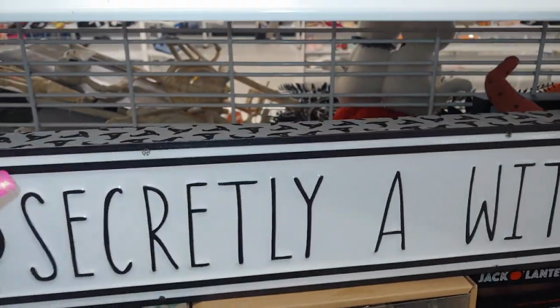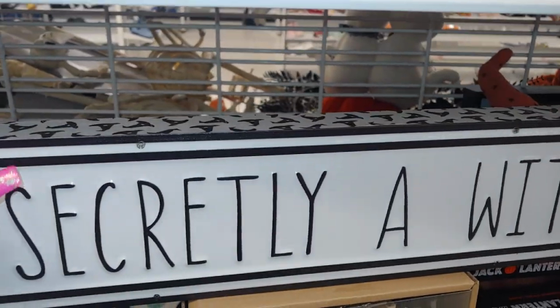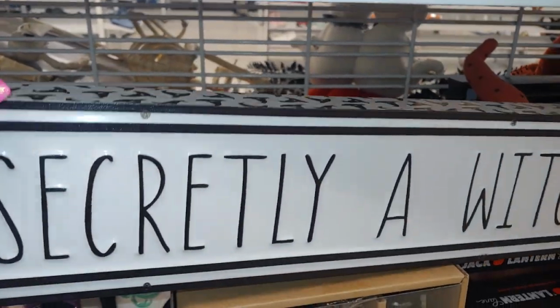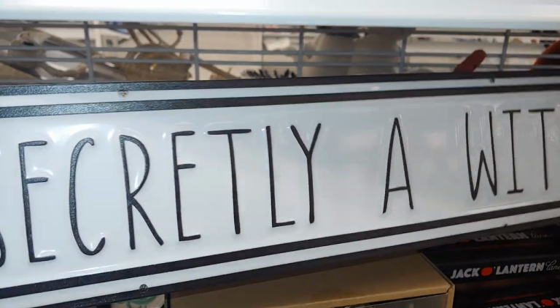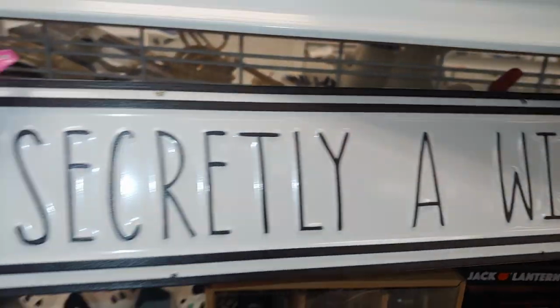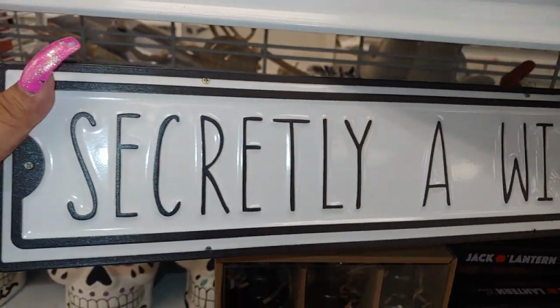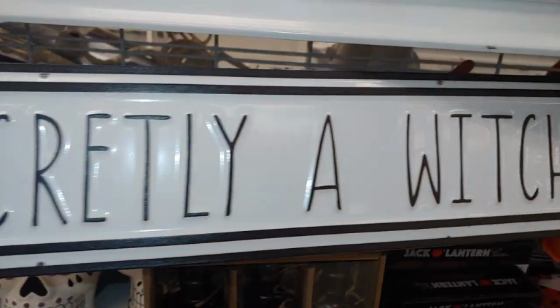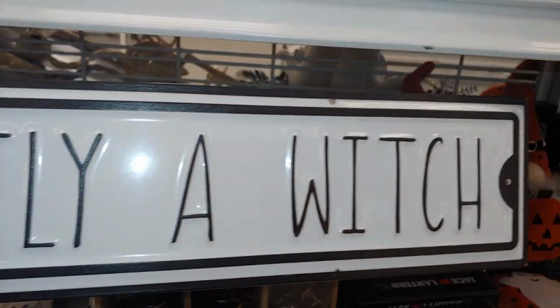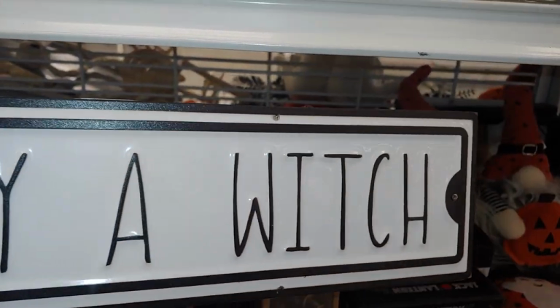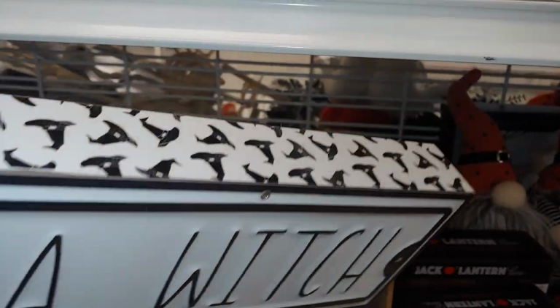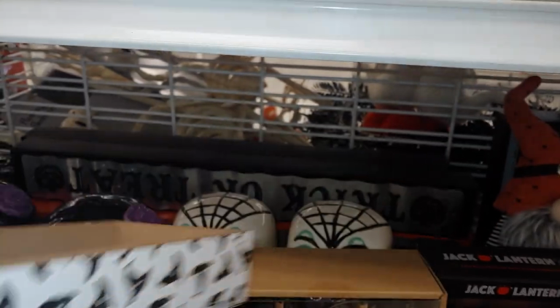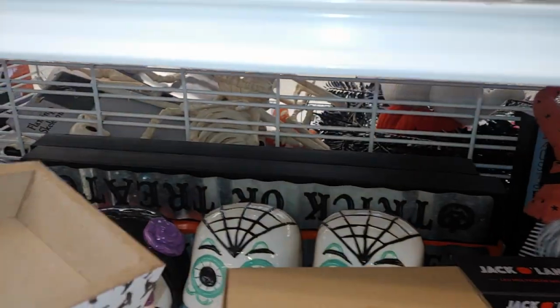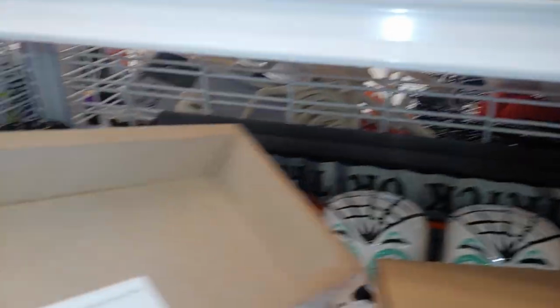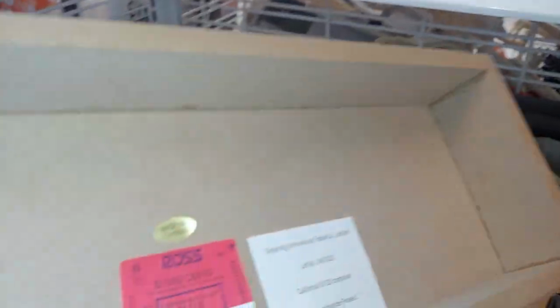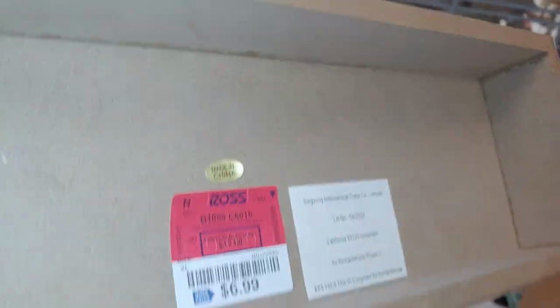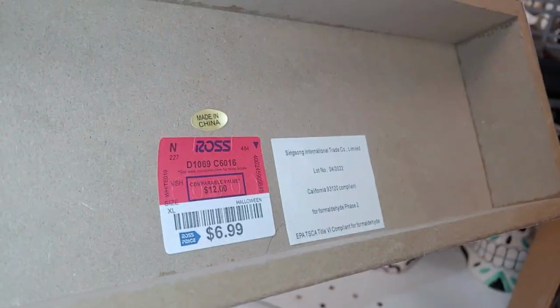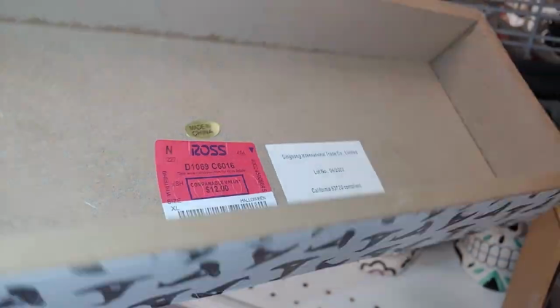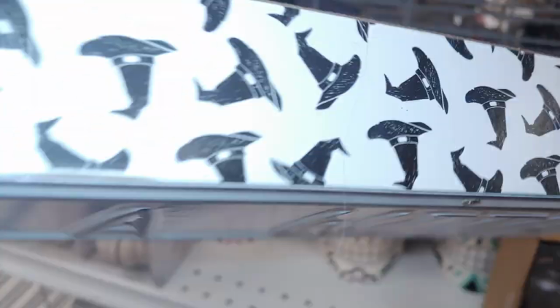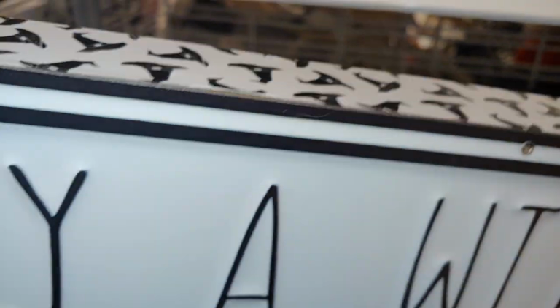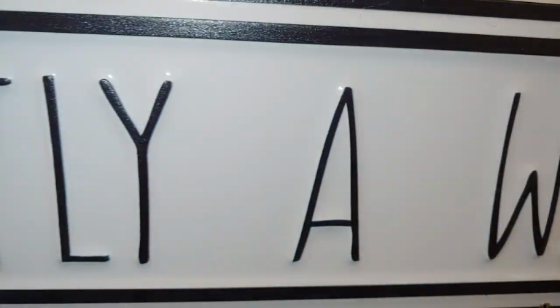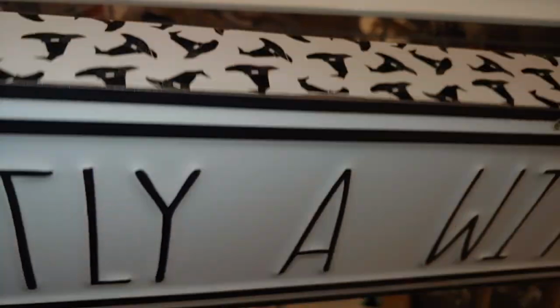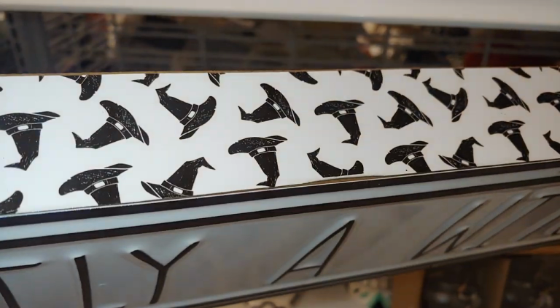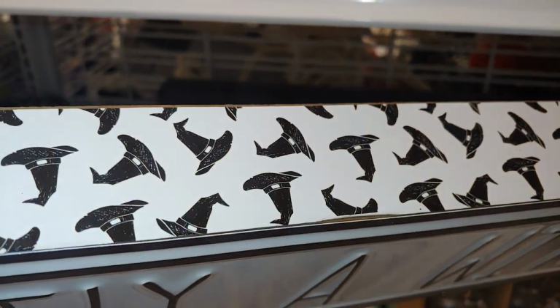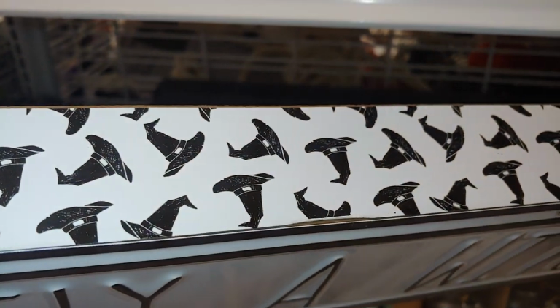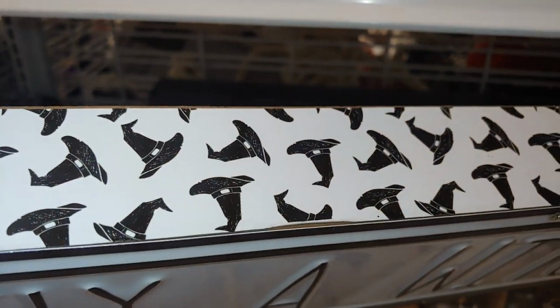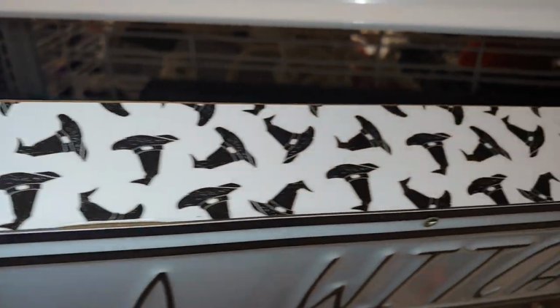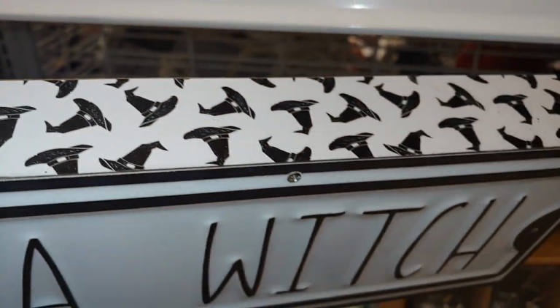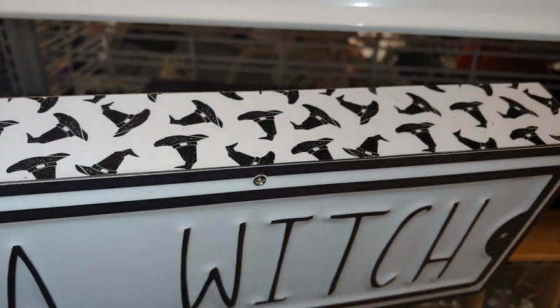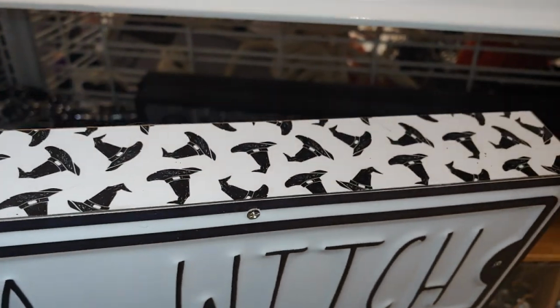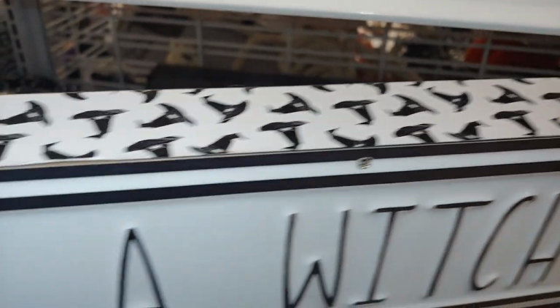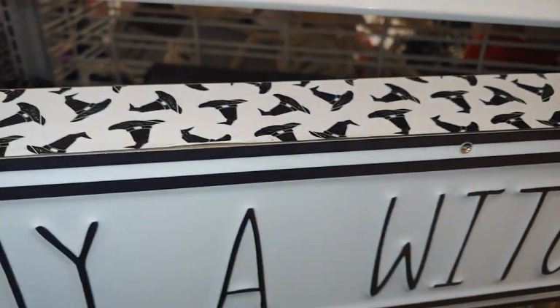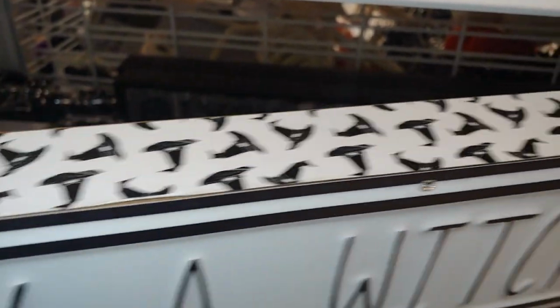They have an elephant for $7.99 as well. Then they have this one that says 'Secretly a Witch' for $6.99, and it has witch hats on the edge of the decor piece.